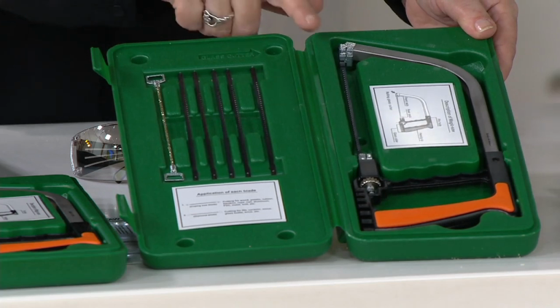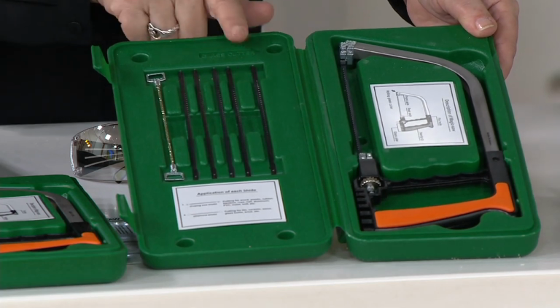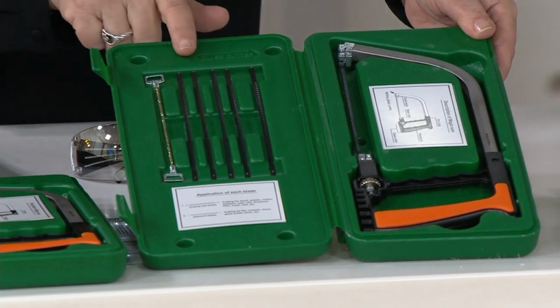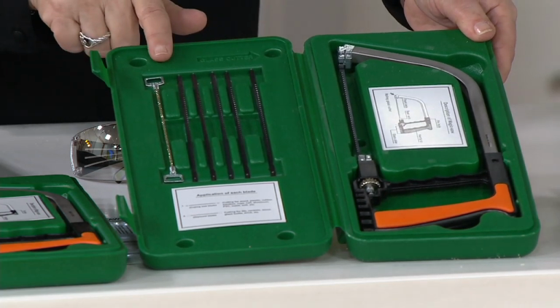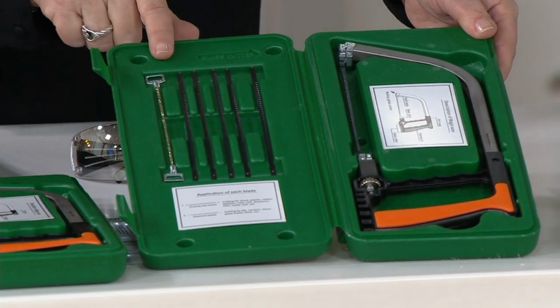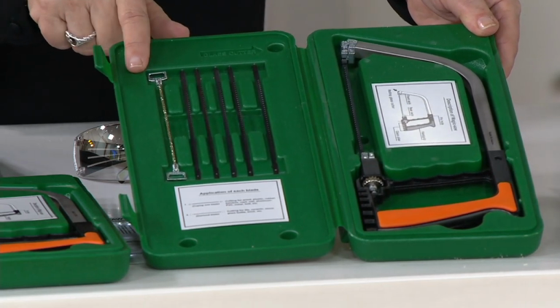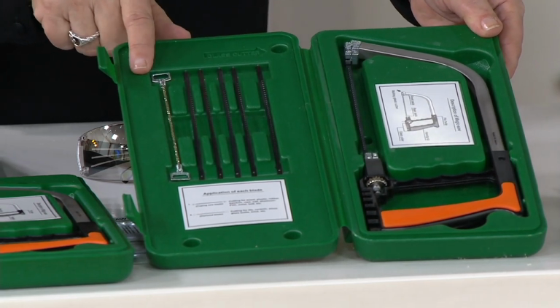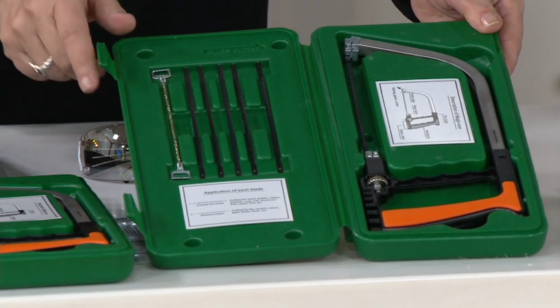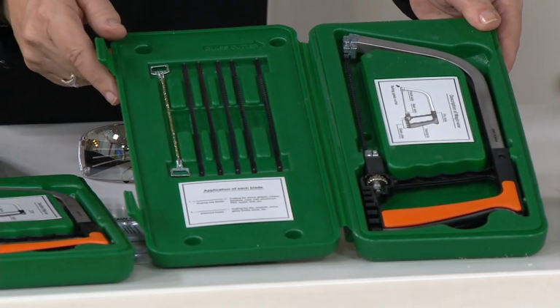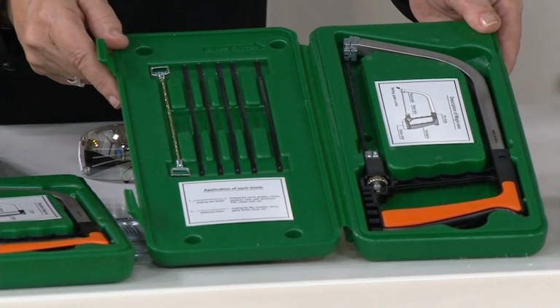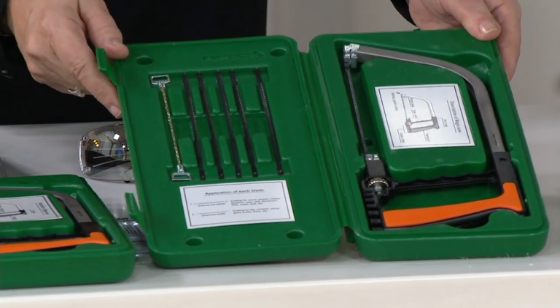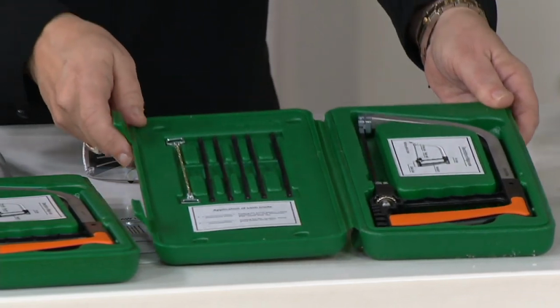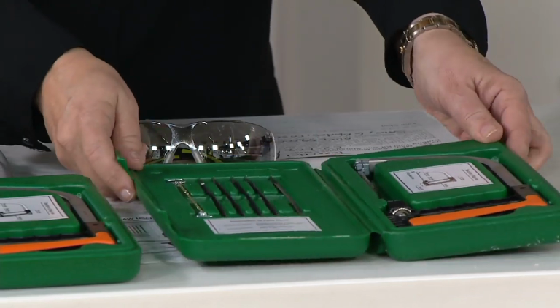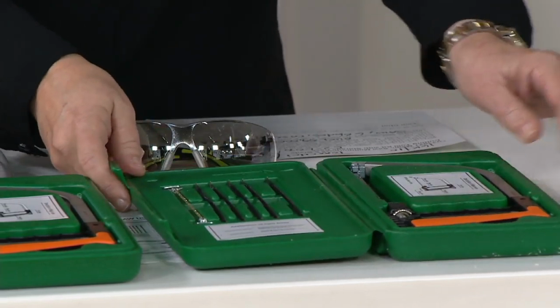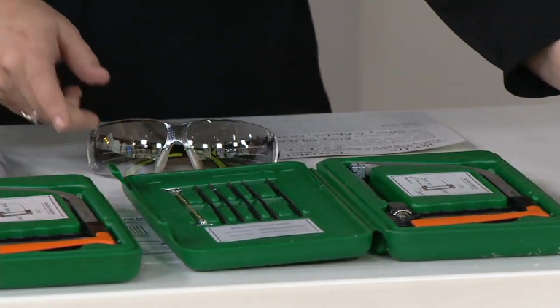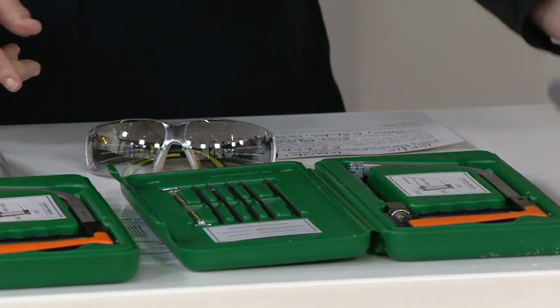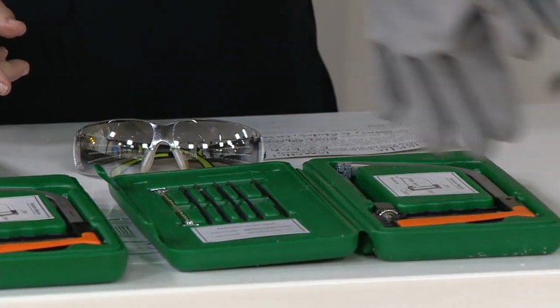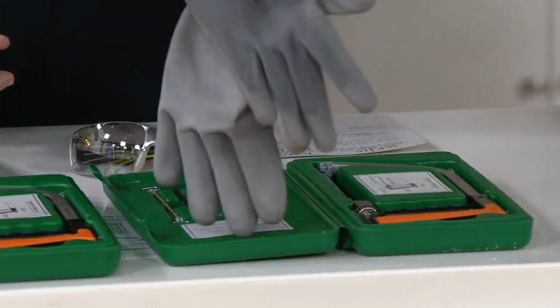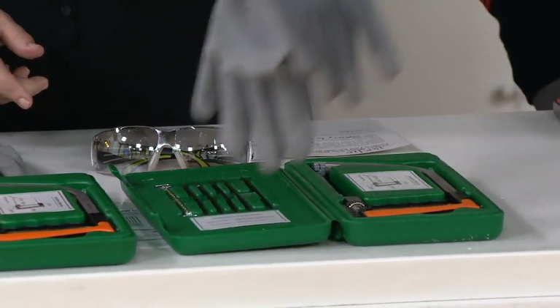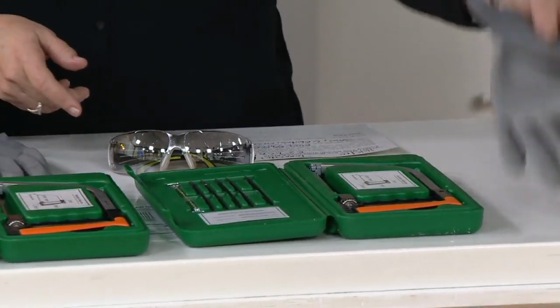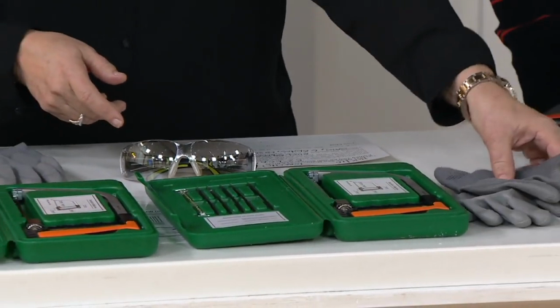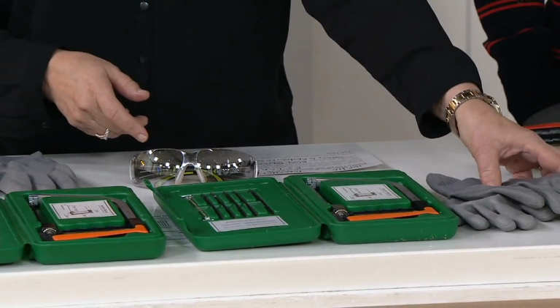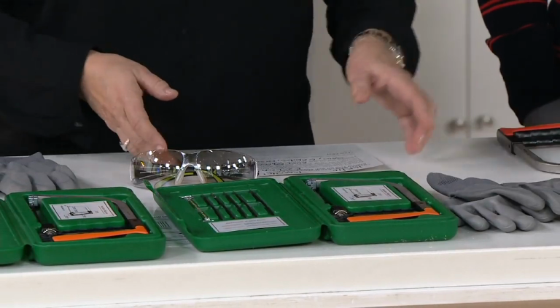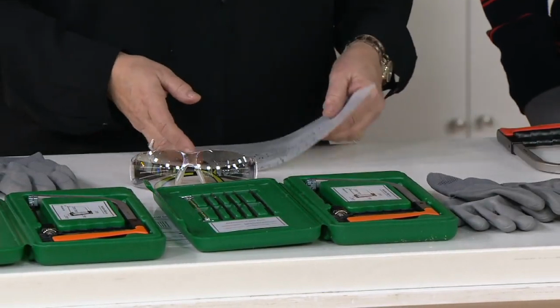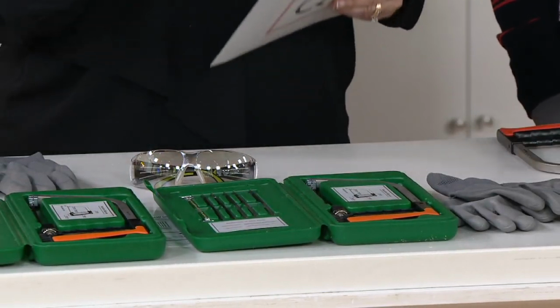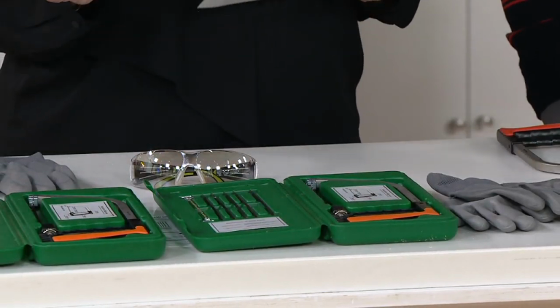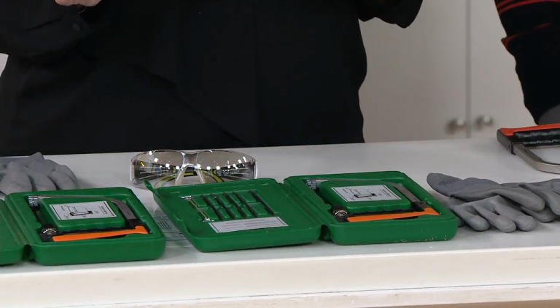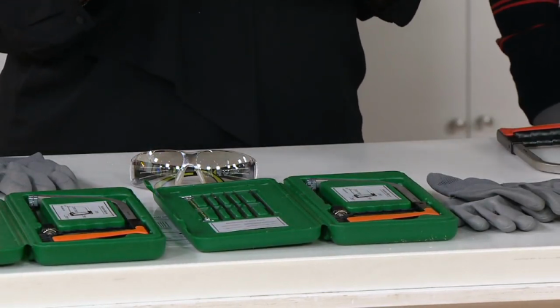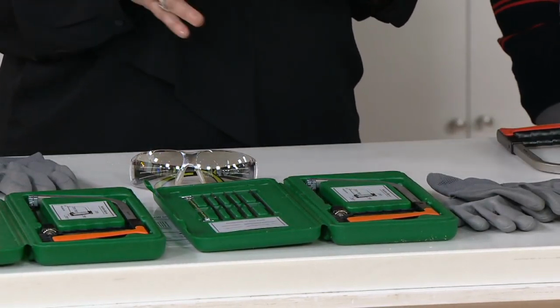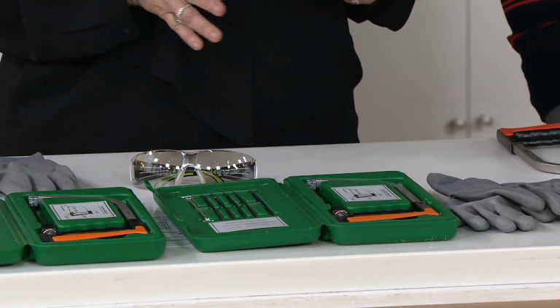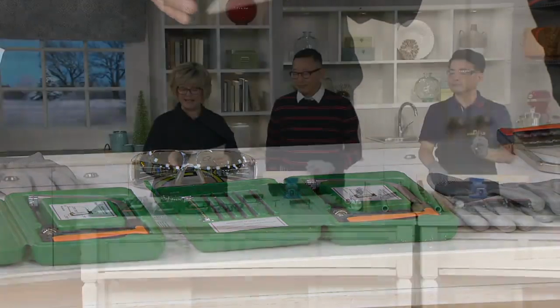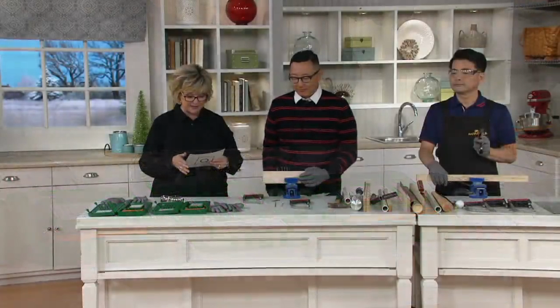It's going to come with one, two, three, four, five, six blades - including the diamond blade. You're also getting your gloves, which you will see used as well. Easy pay on this goes away at the end of the day - it's on four payments right now of just $8.65.